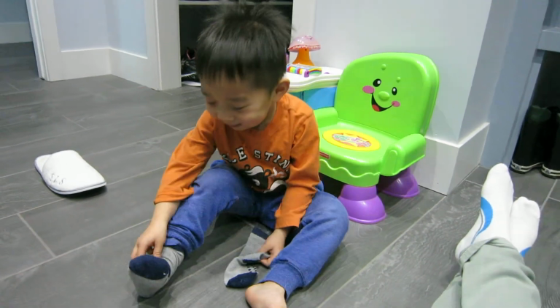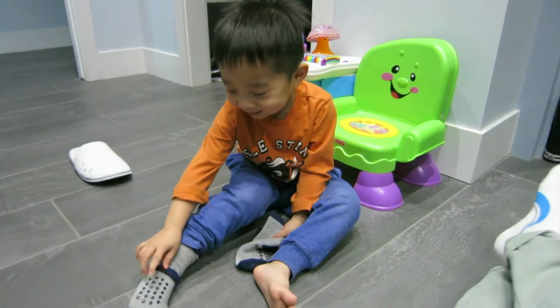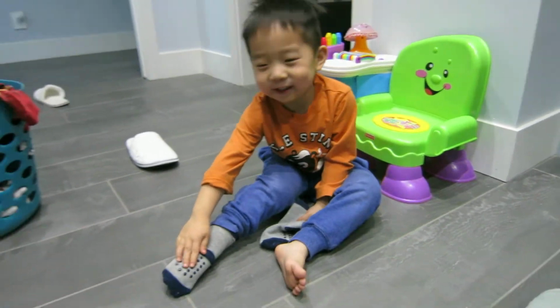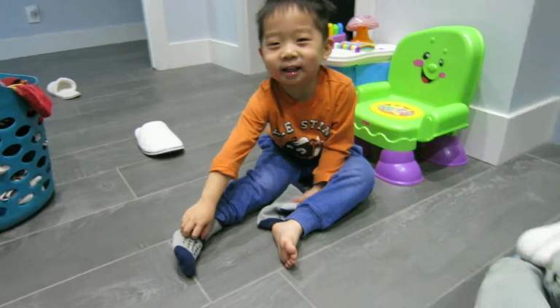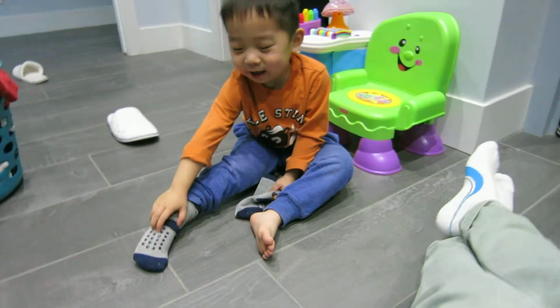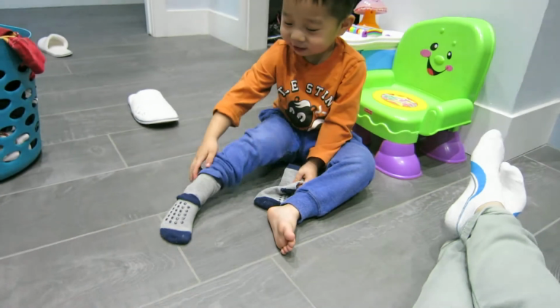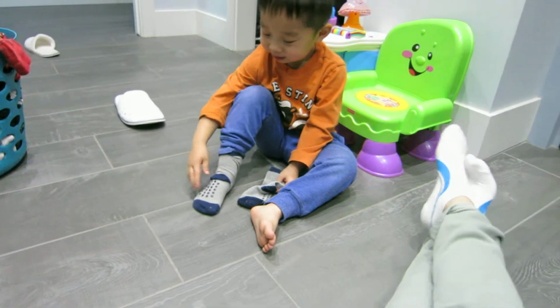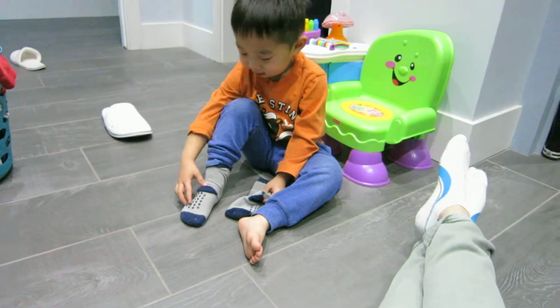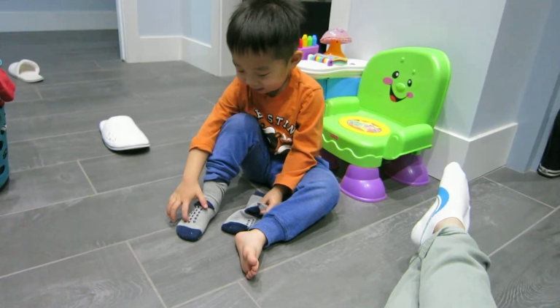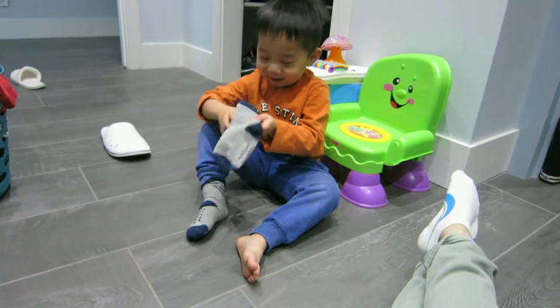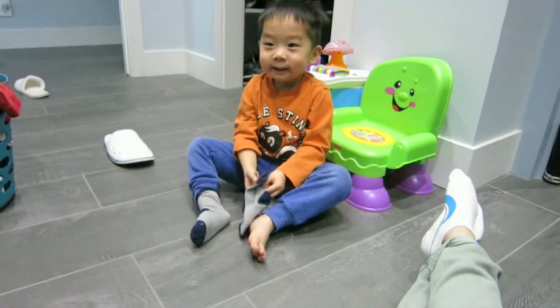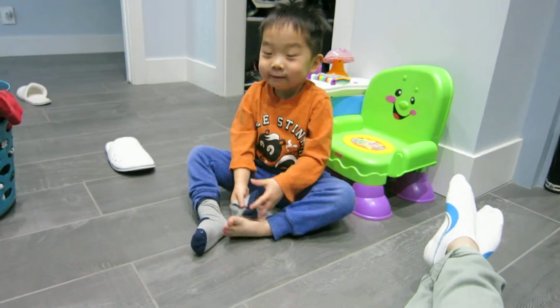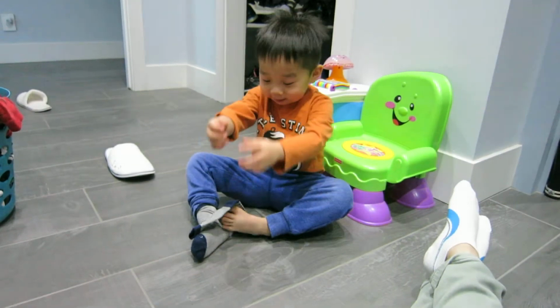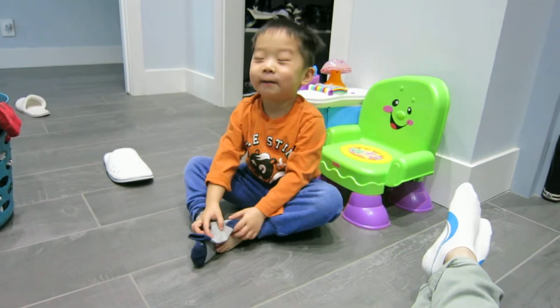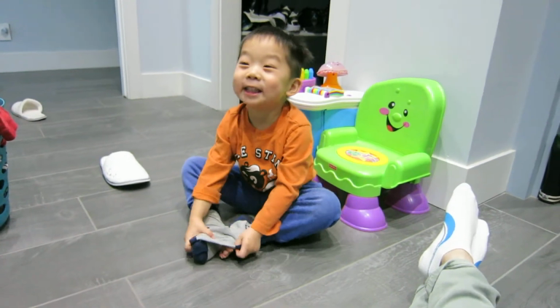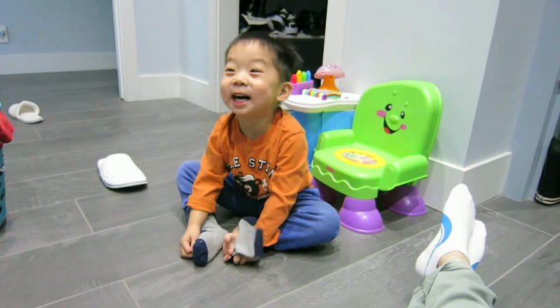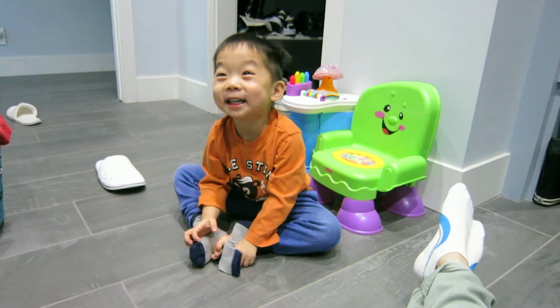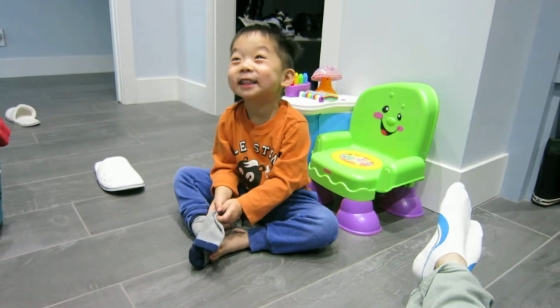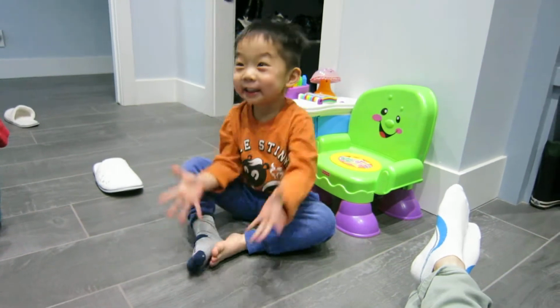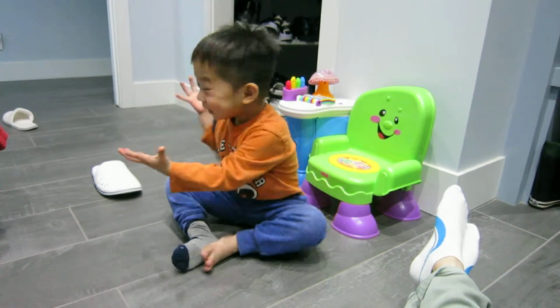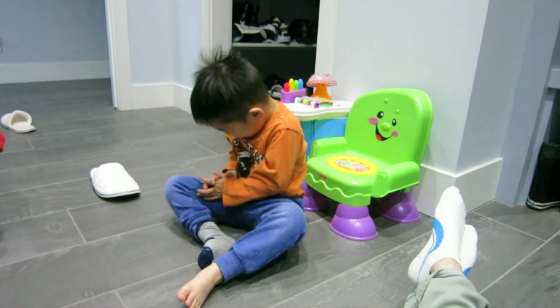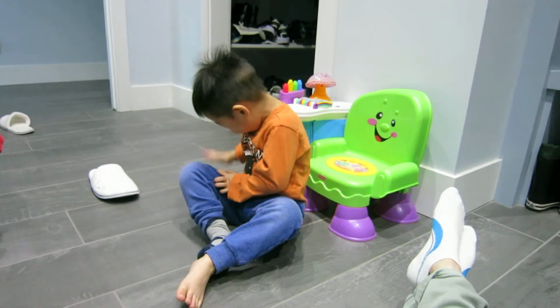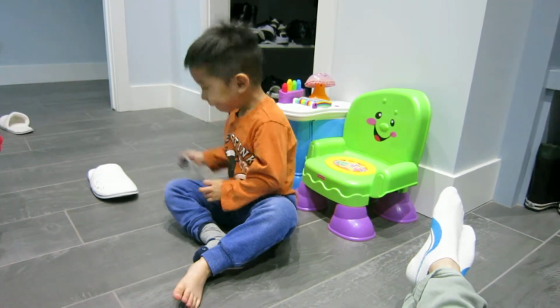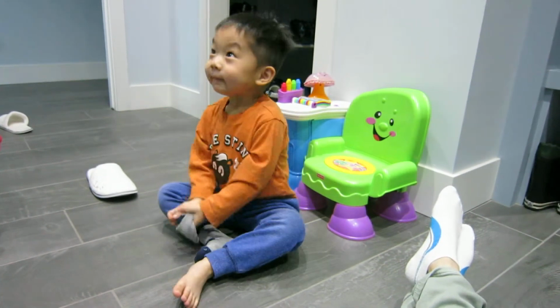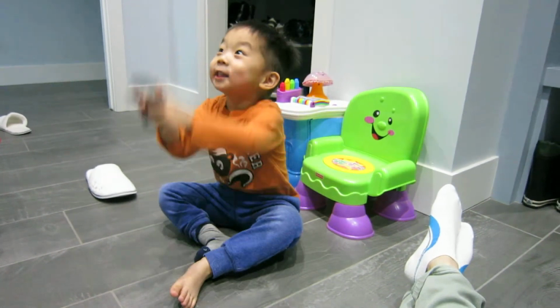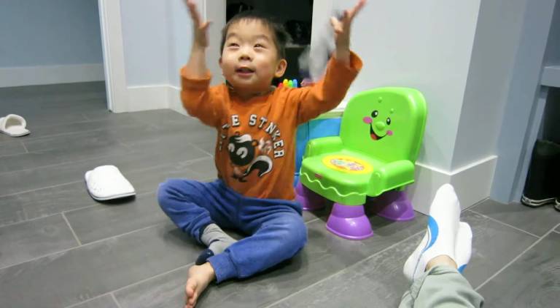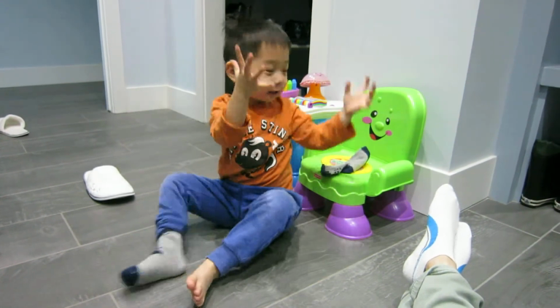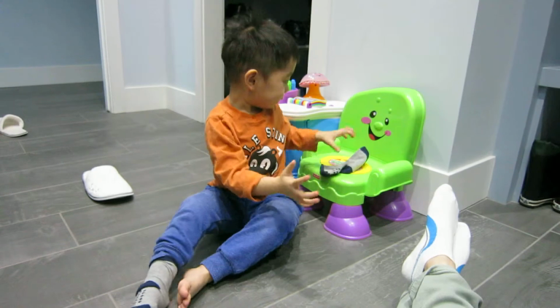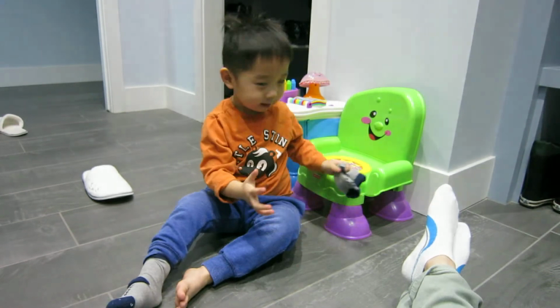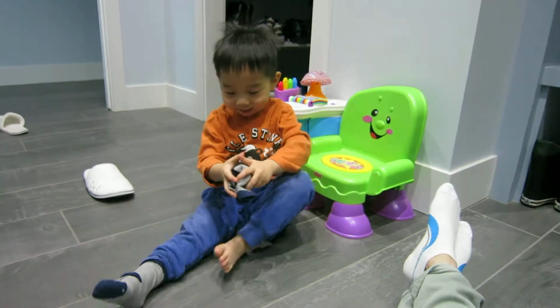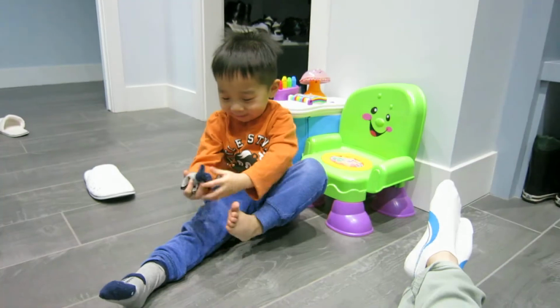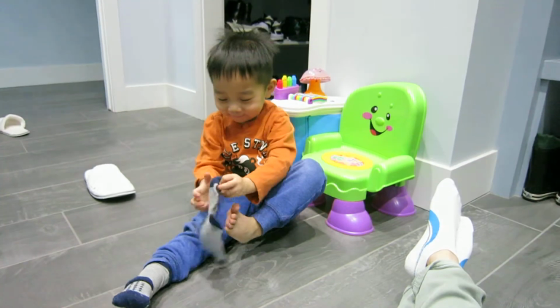Mom, can I do my sock? Yeah, I'll just put on the other one first, and then I'll switch him around. Woo, turn your sock. Okay, Teddy, can you put it on, please? Sure. Thank you.